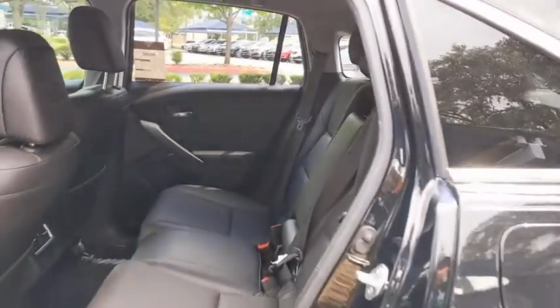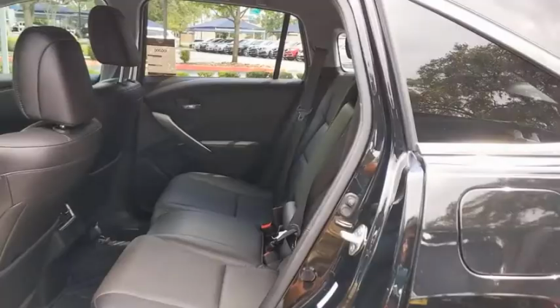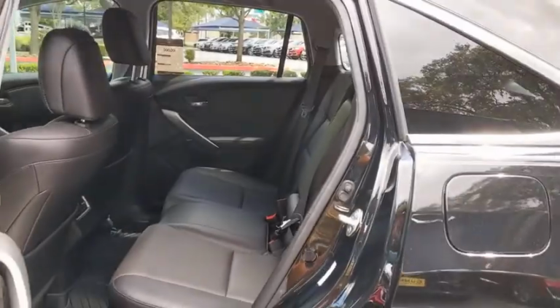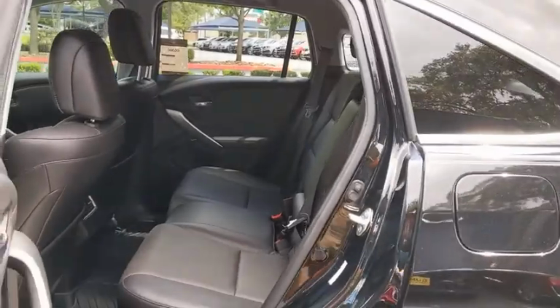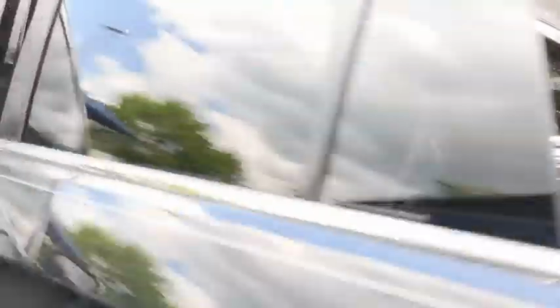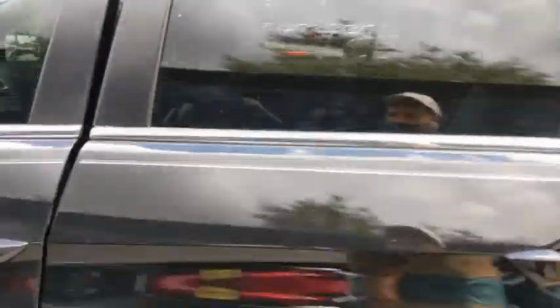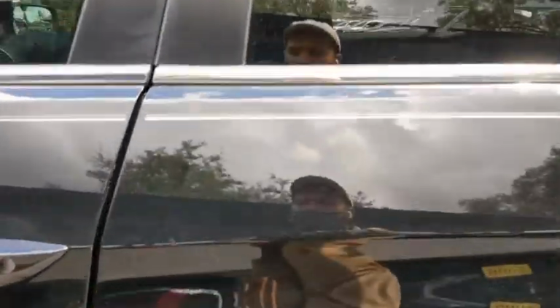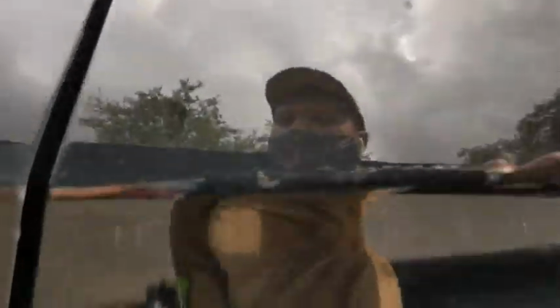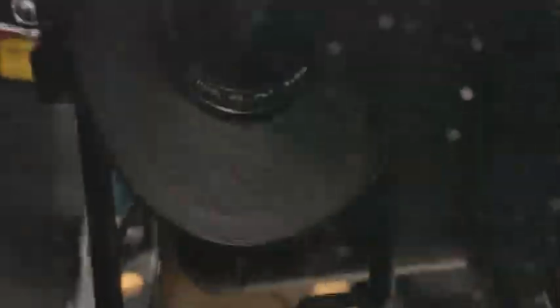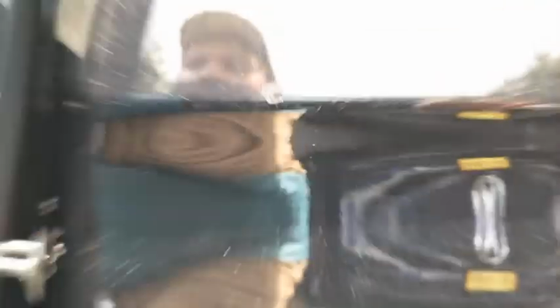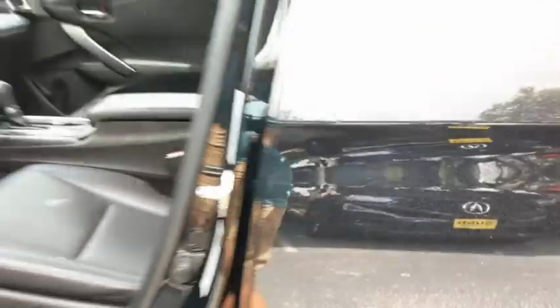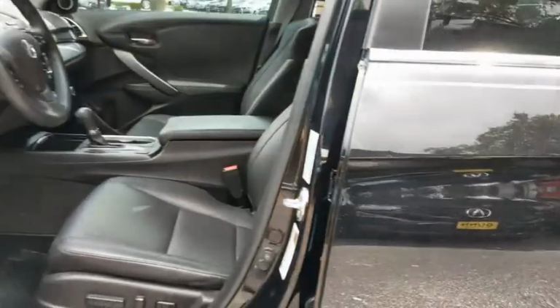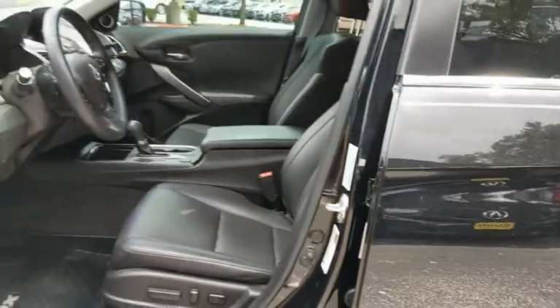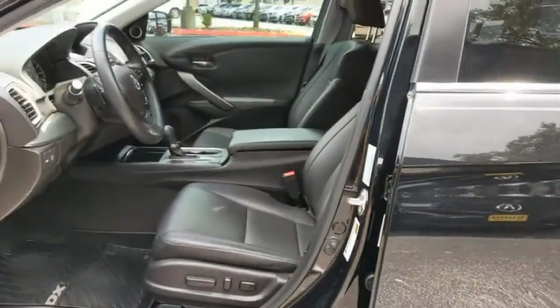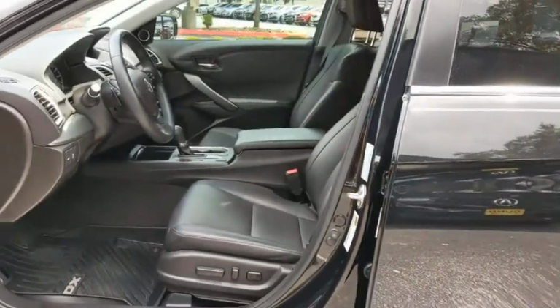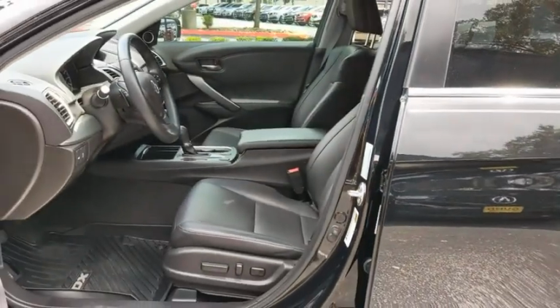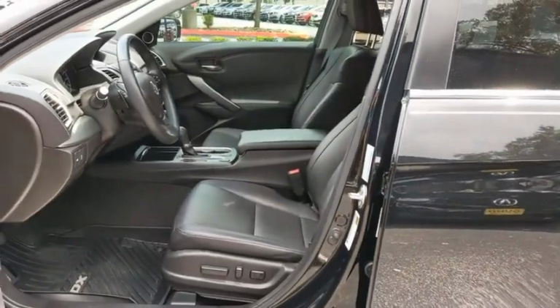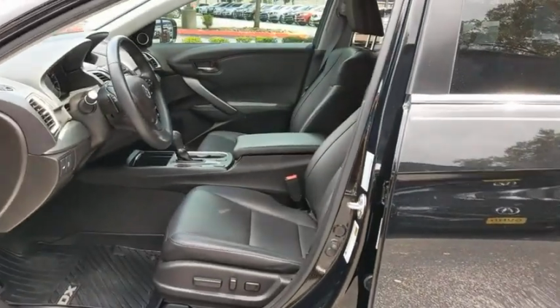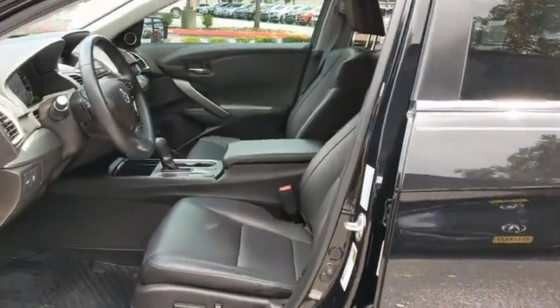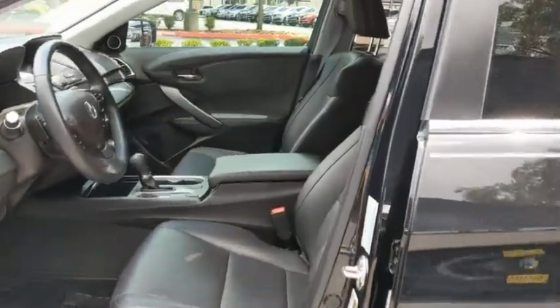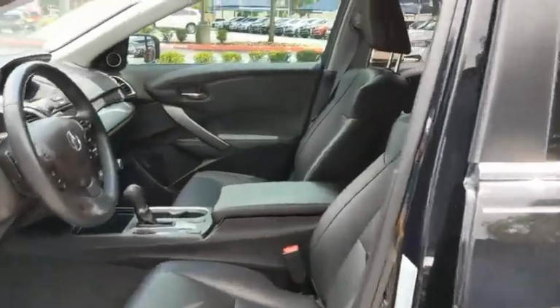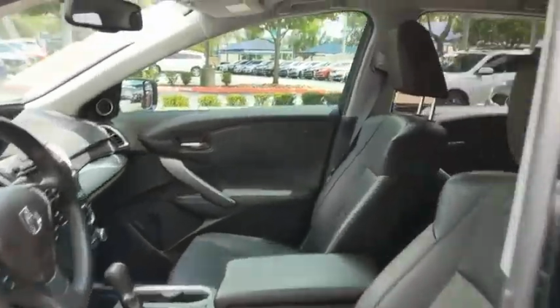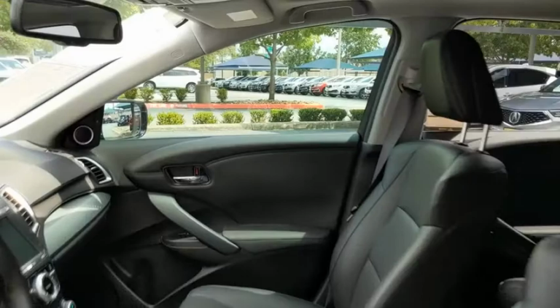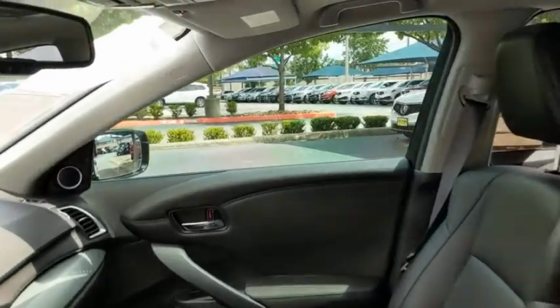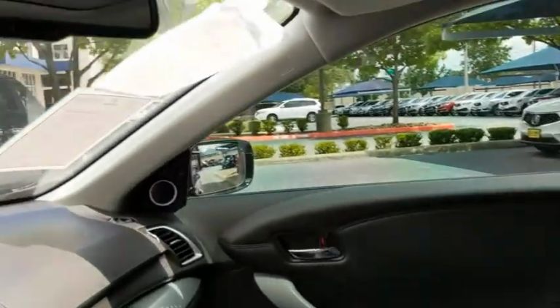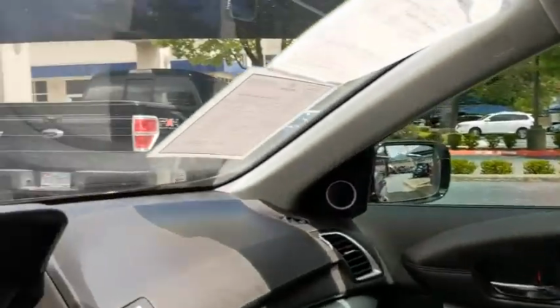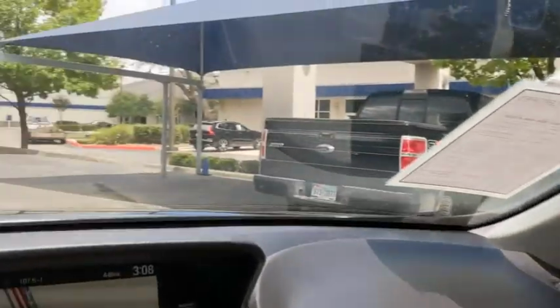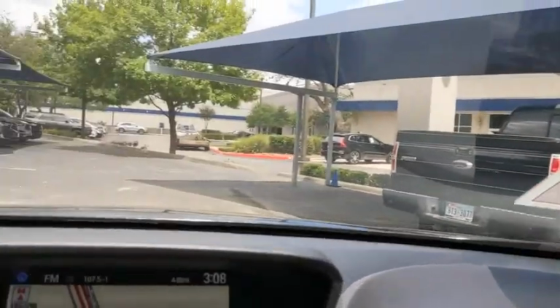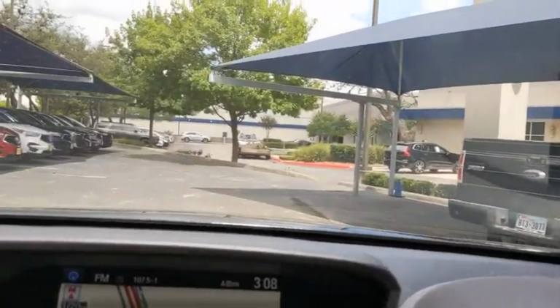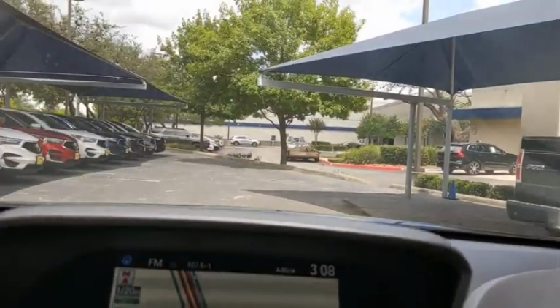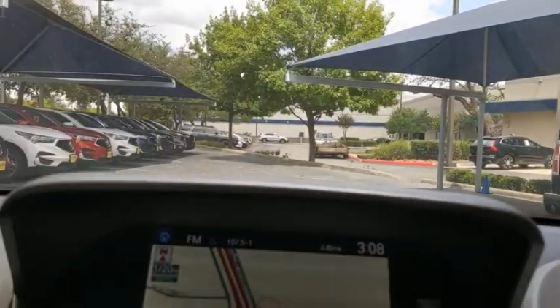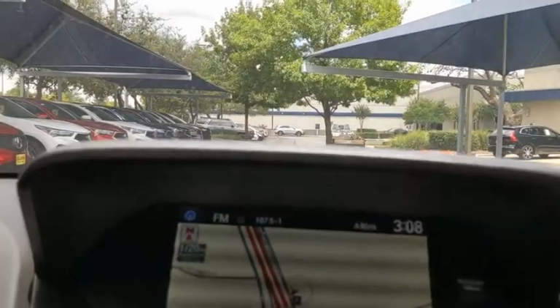This vehicle is Carfax certified one owner and qualifies for the Carfax buyback guarantee. Come see the car for yourself.